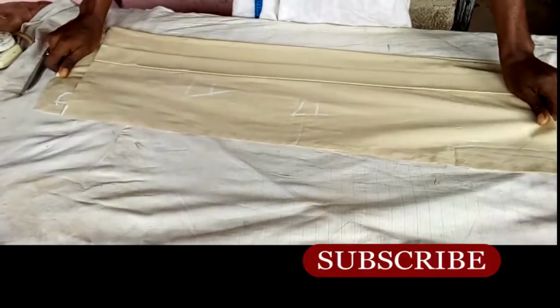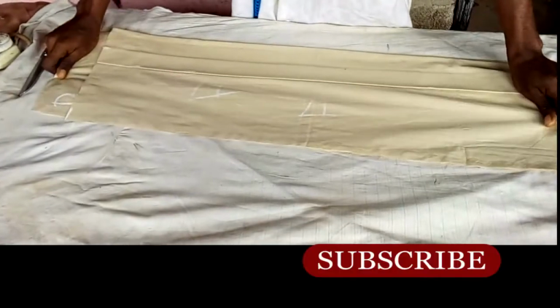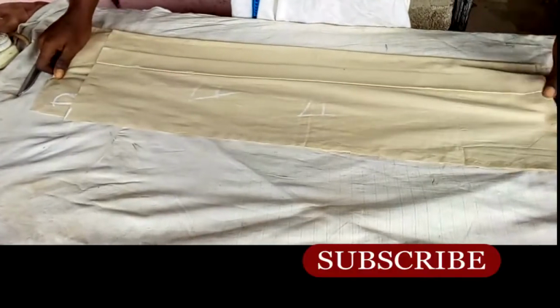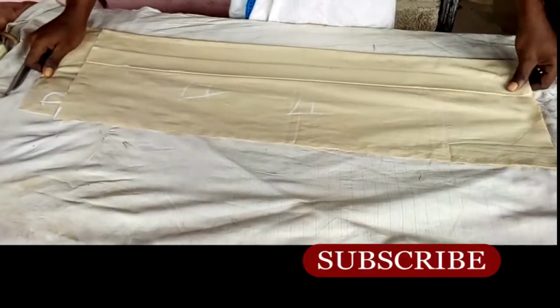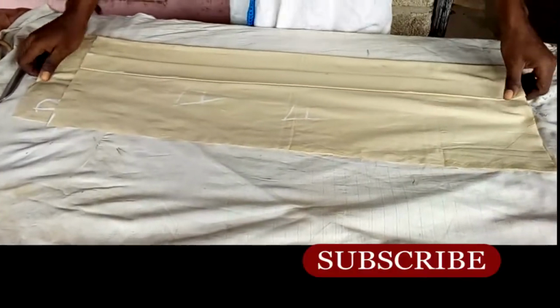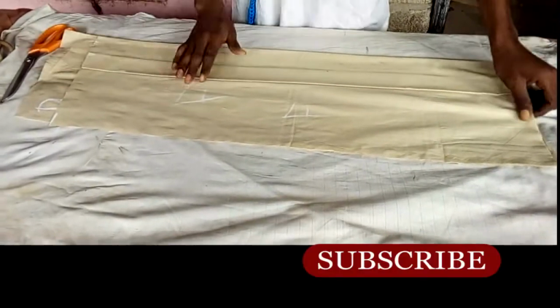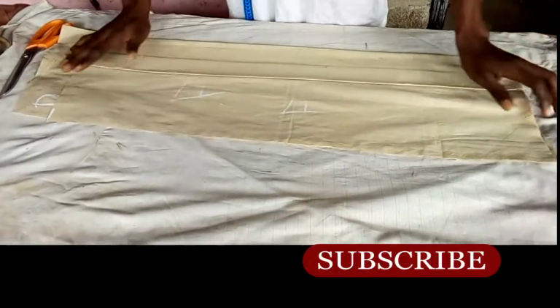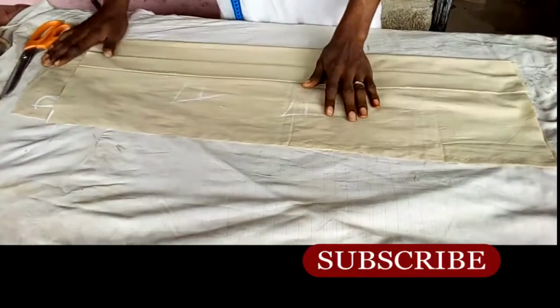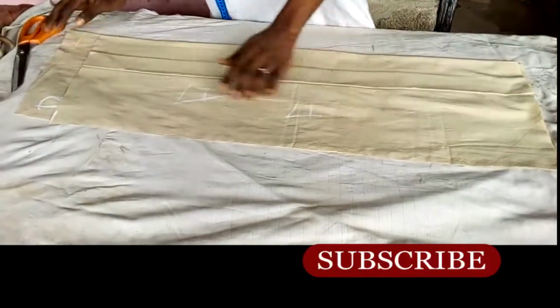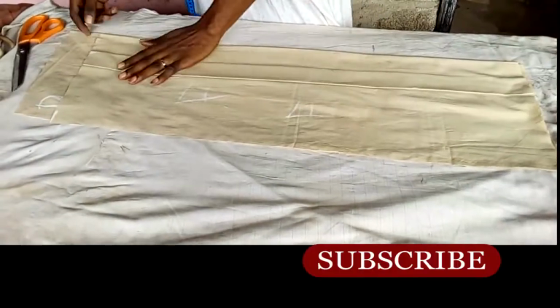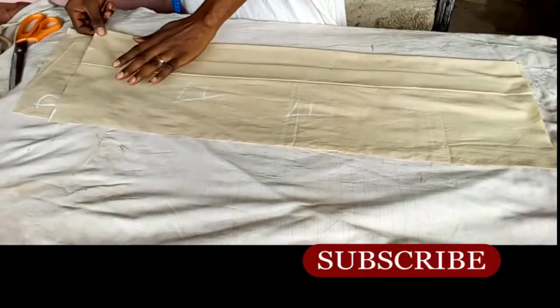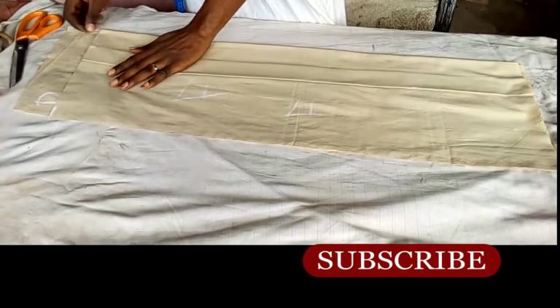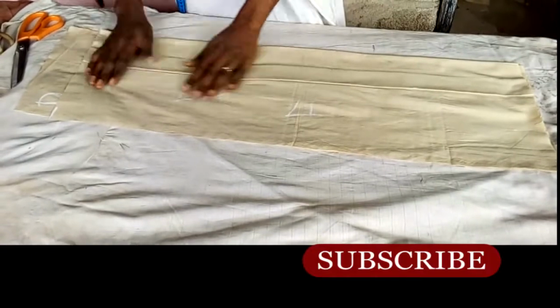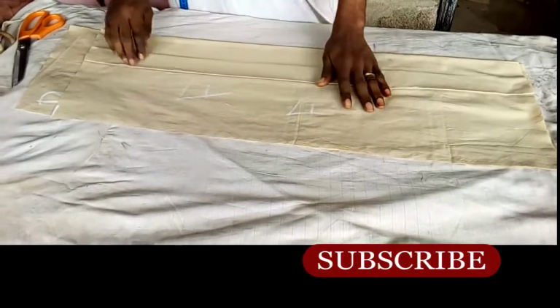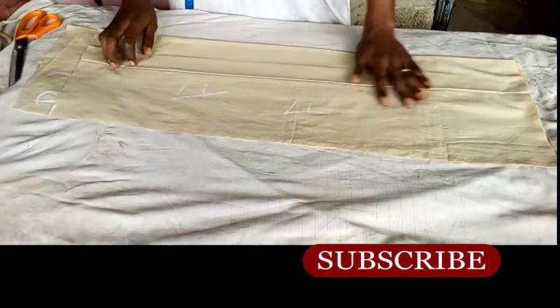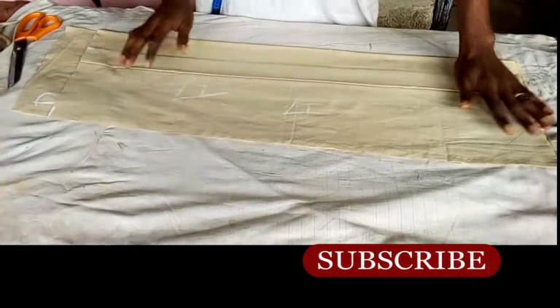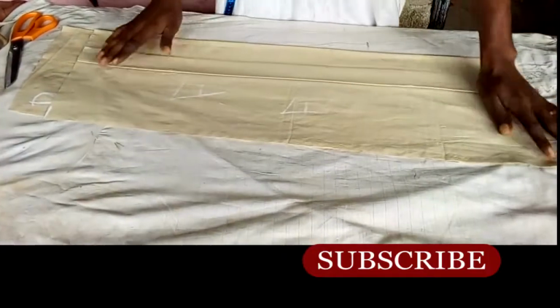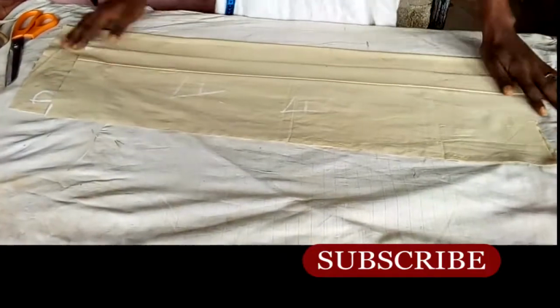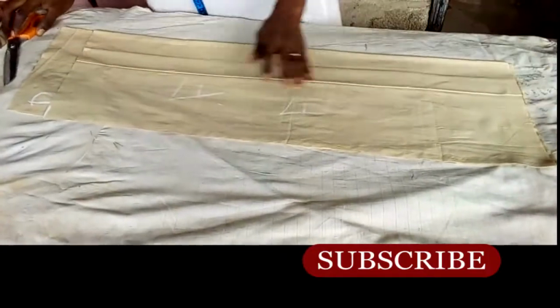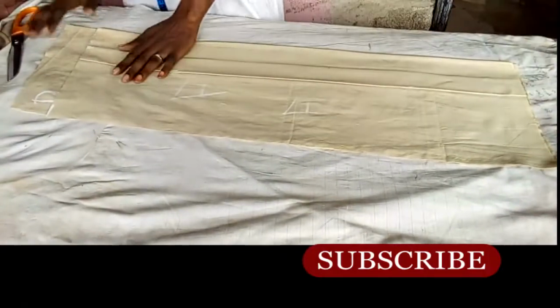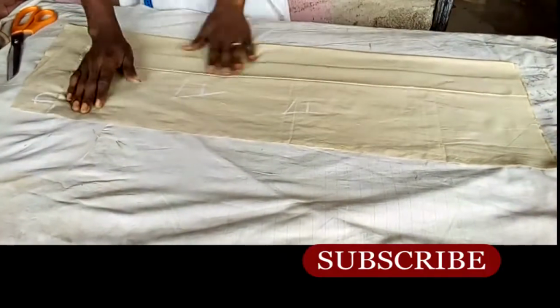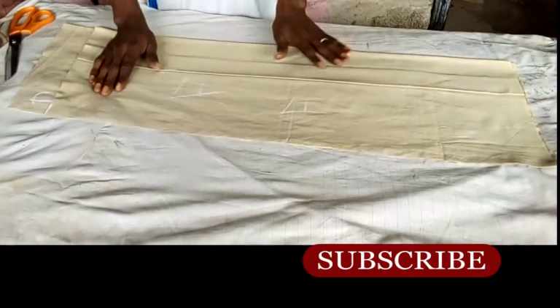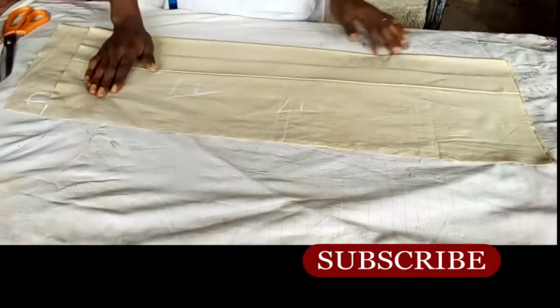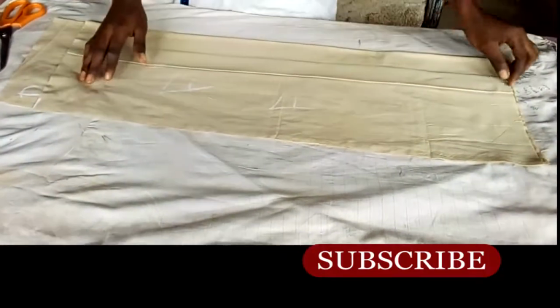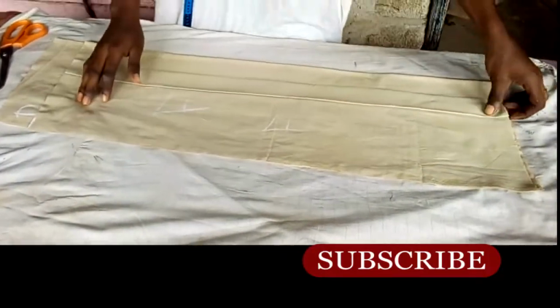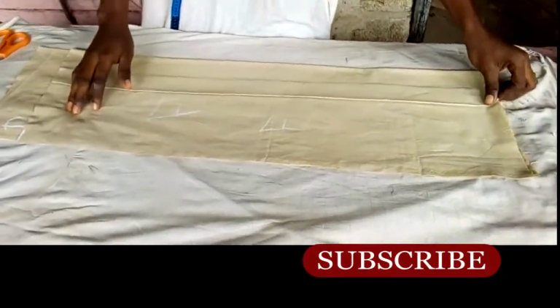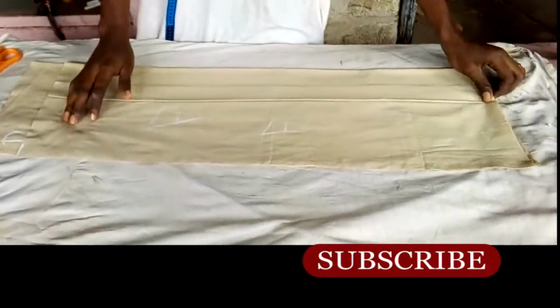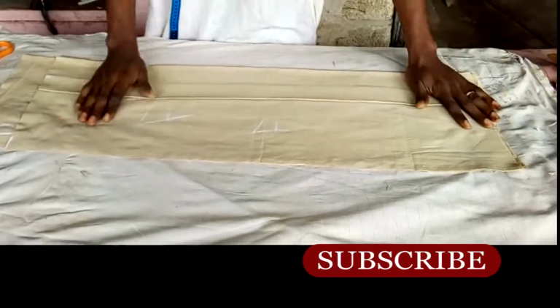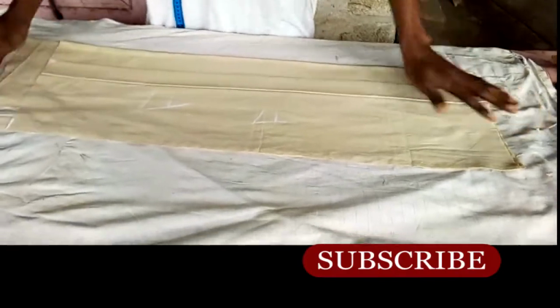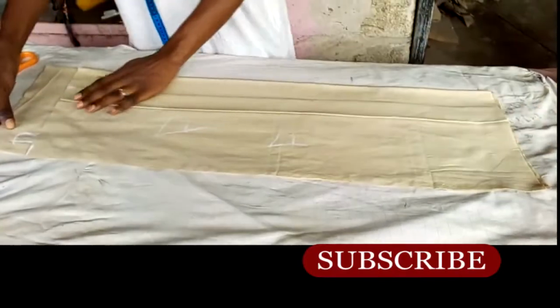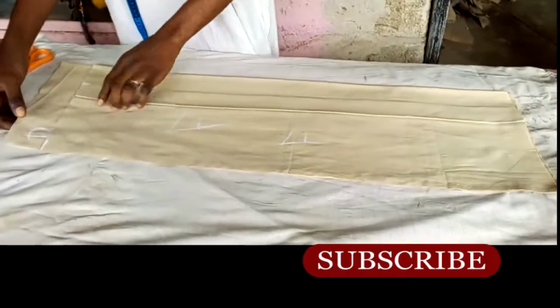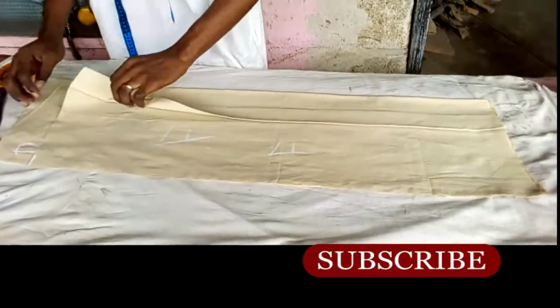It's very important to form your pleat before cutting the shoulder slope. This is very important — you cut the shoulder slope after forming the pleats, then pull everything down like this.